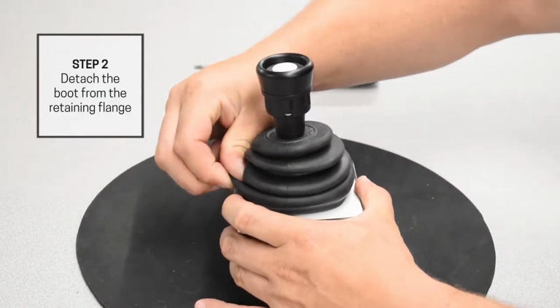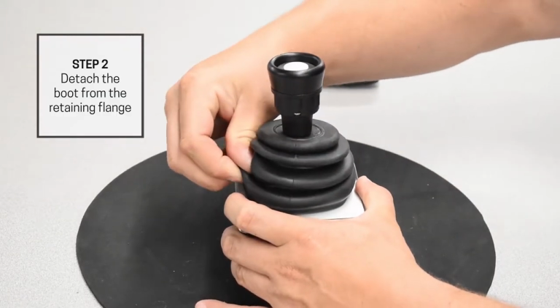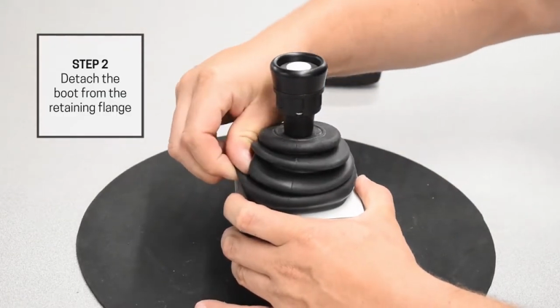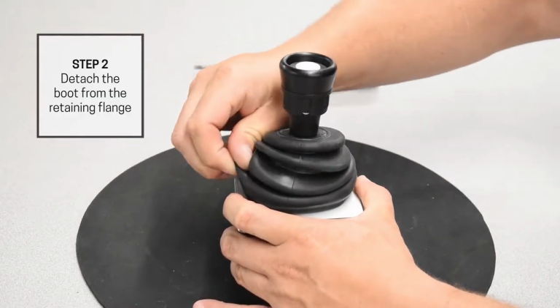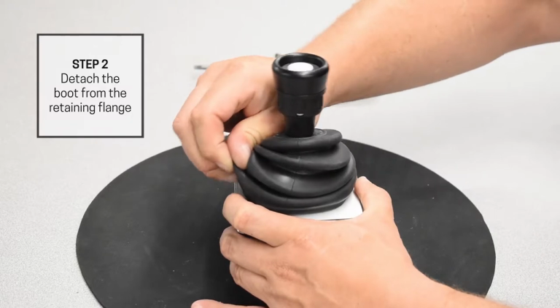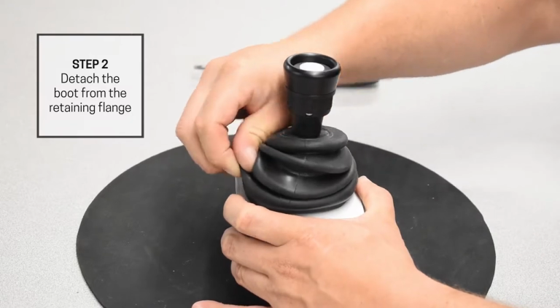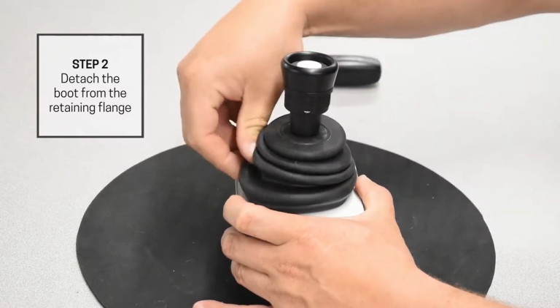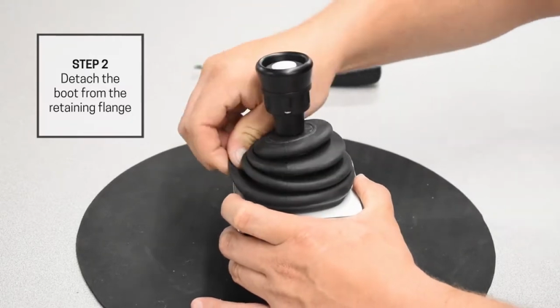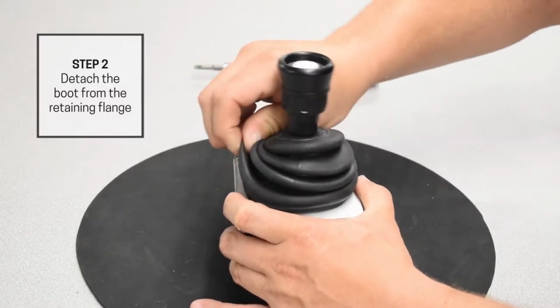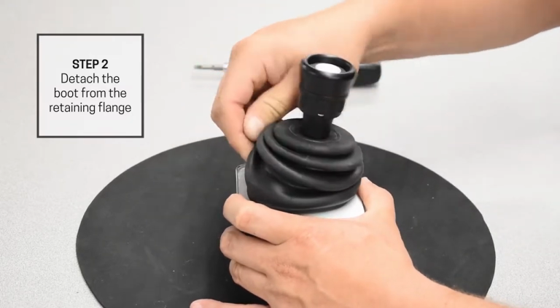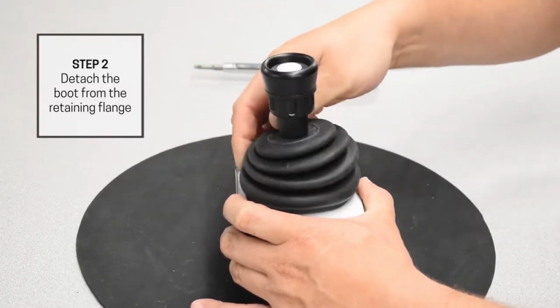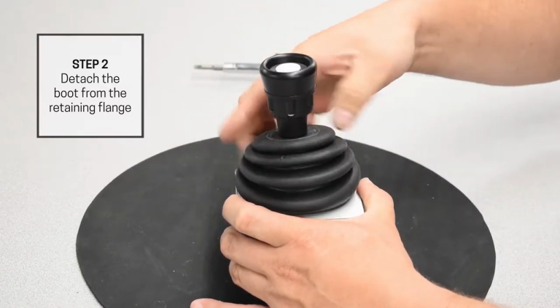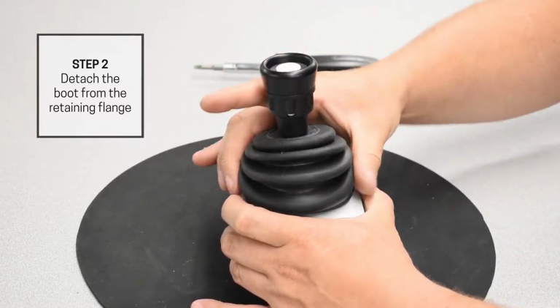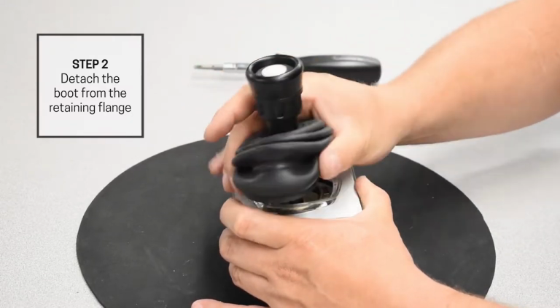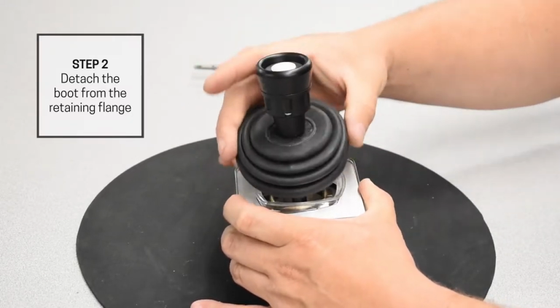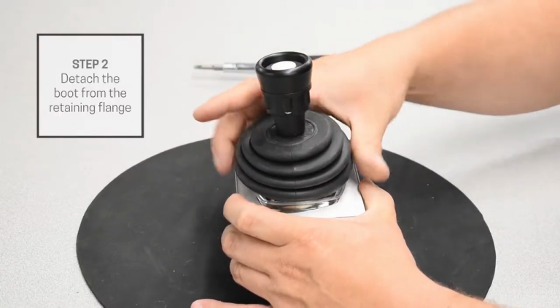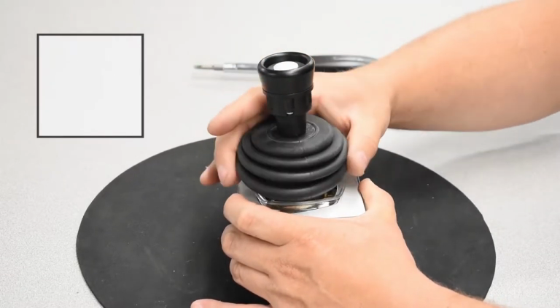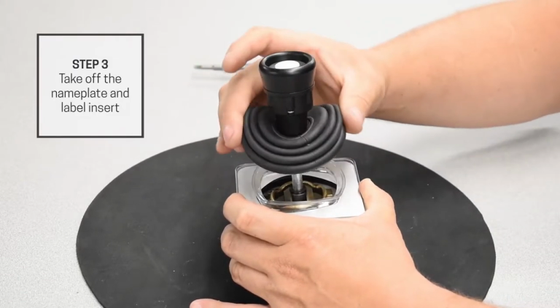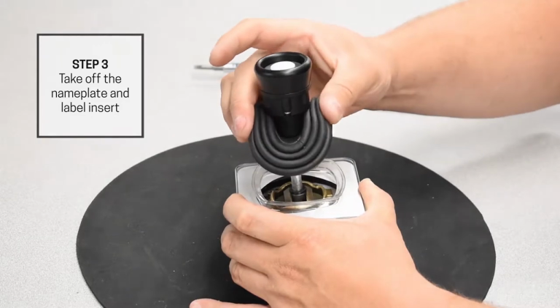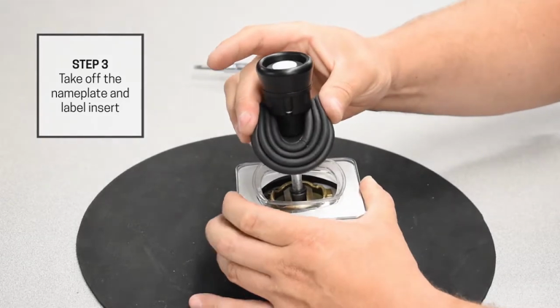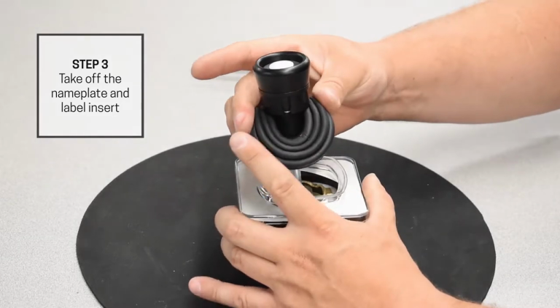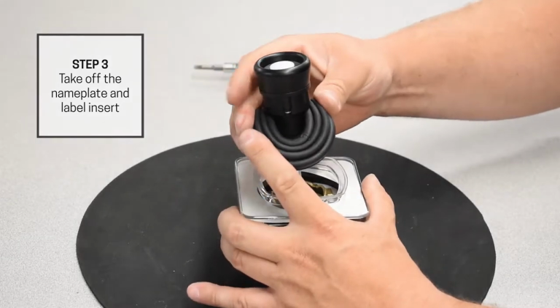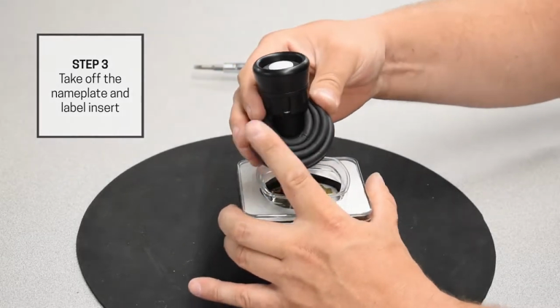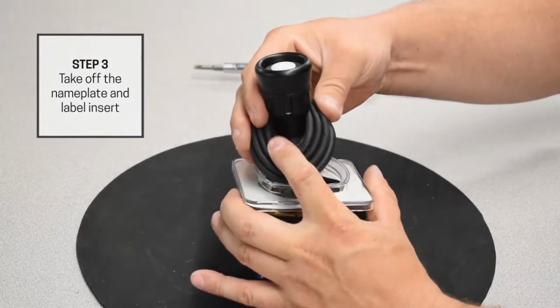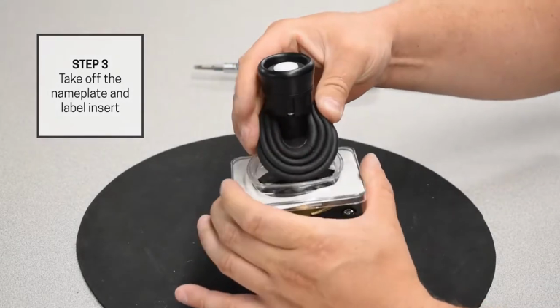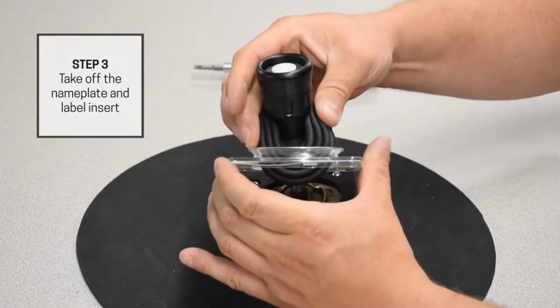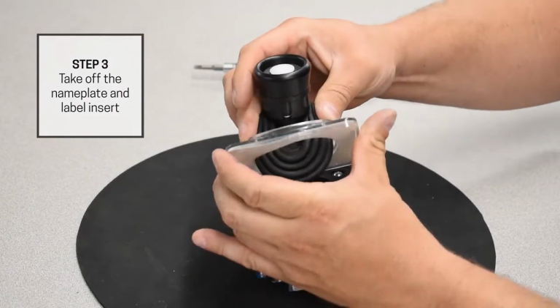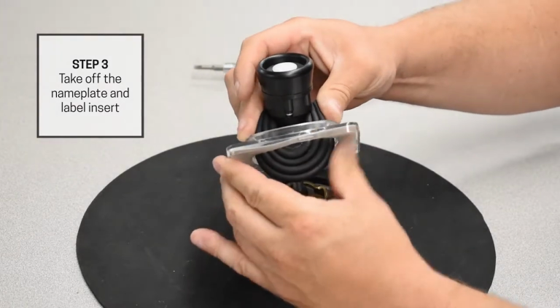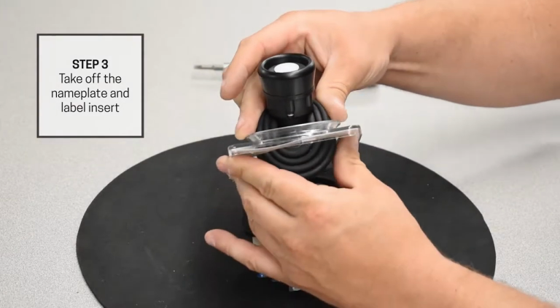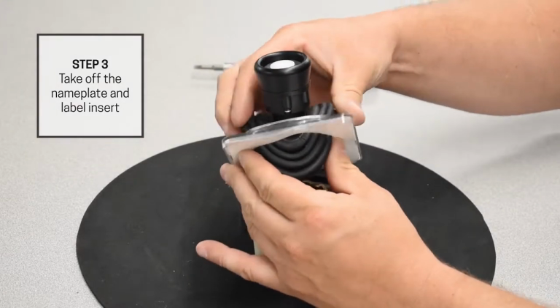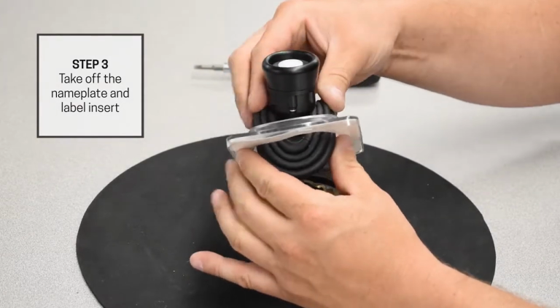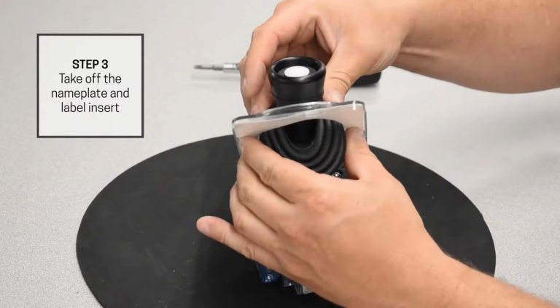Detach the boot from the nameplate by pulling the bottom of the boot away and over the retaining flange. Squeeze the boot up and remove the nameplate by pulling it up and around the boot.